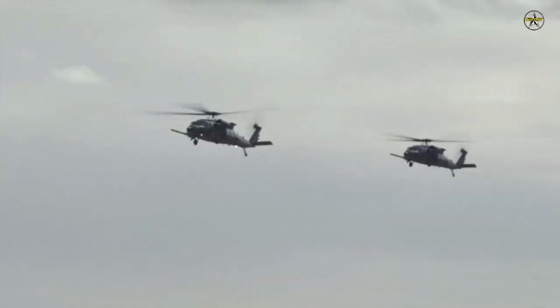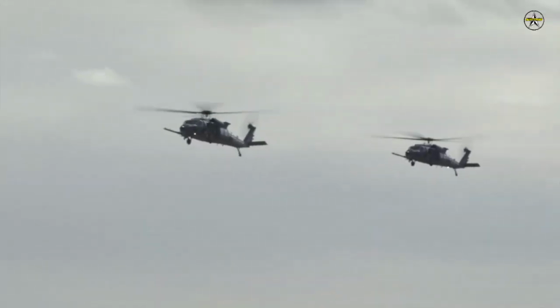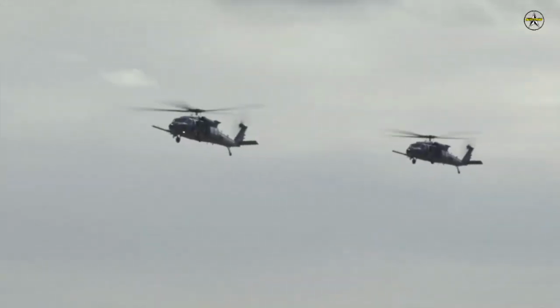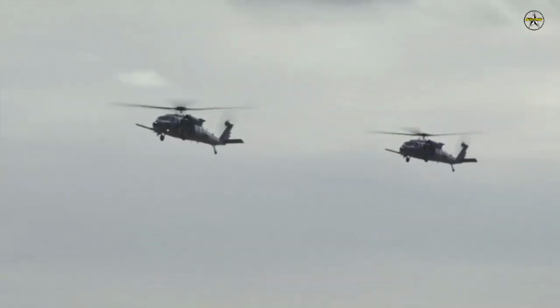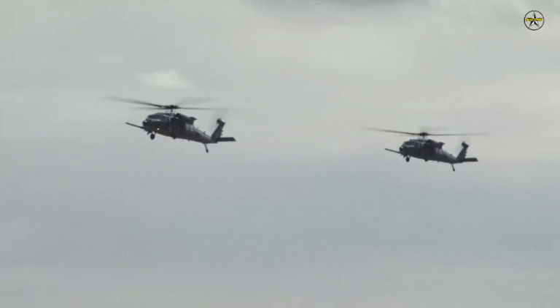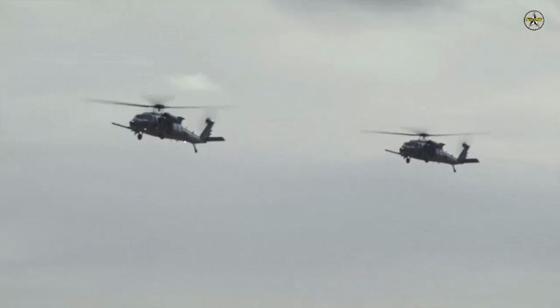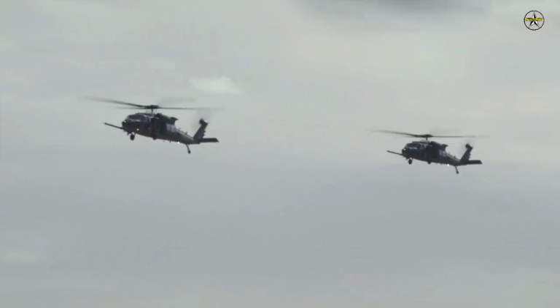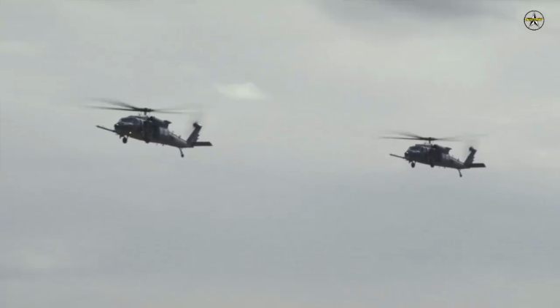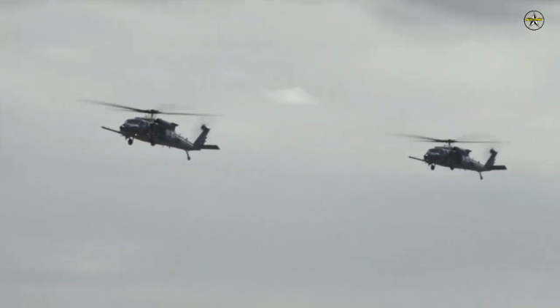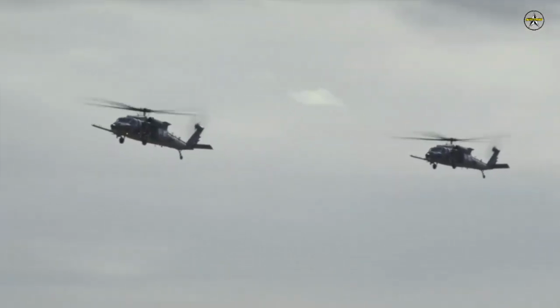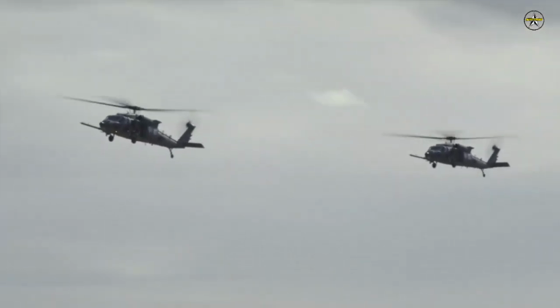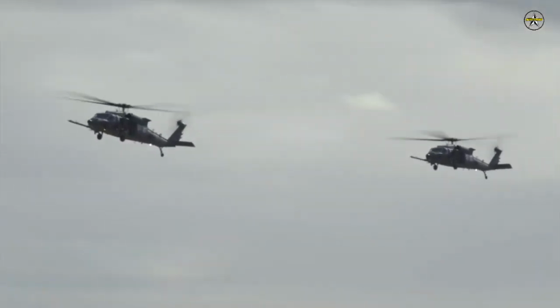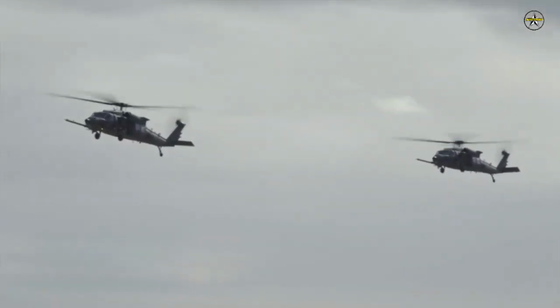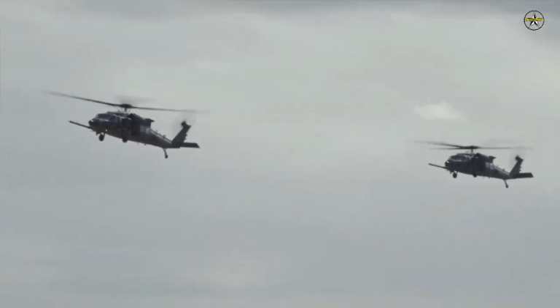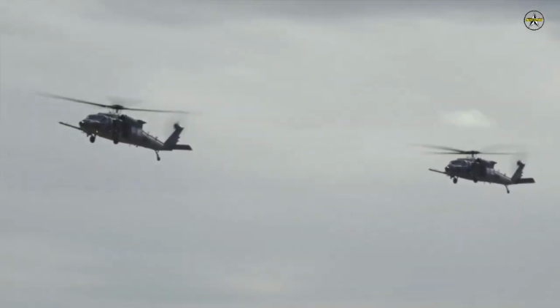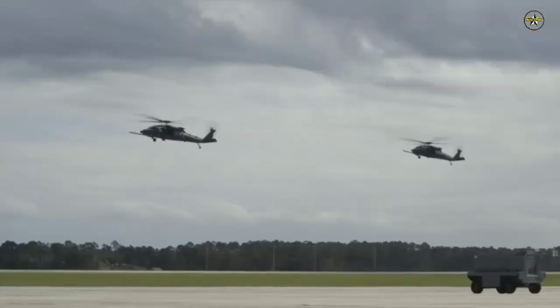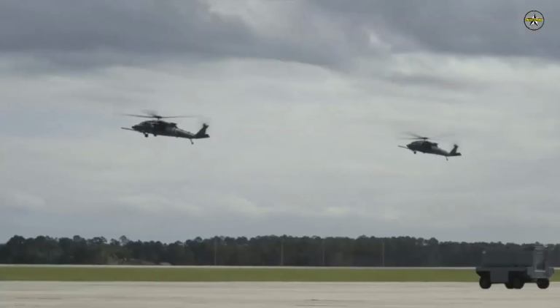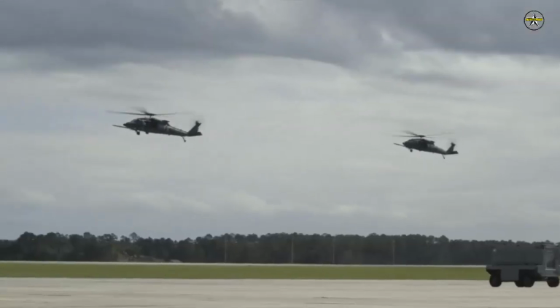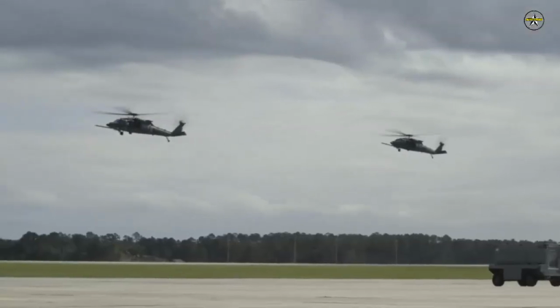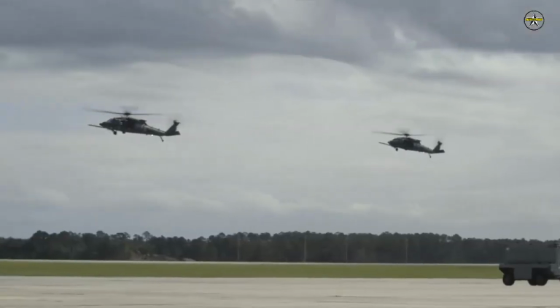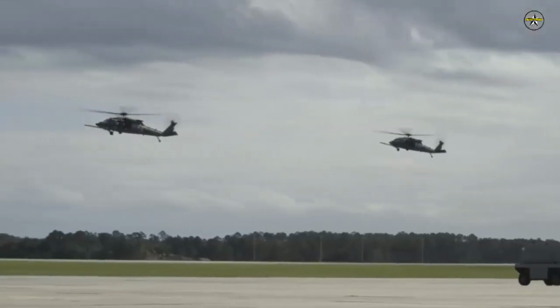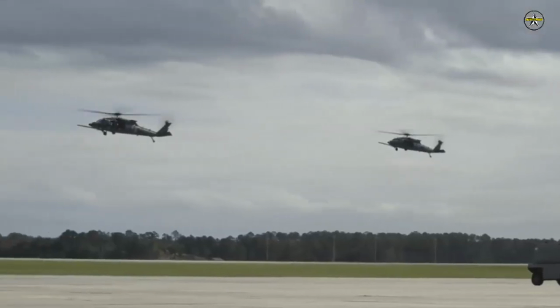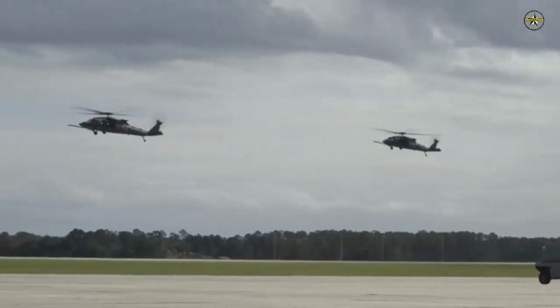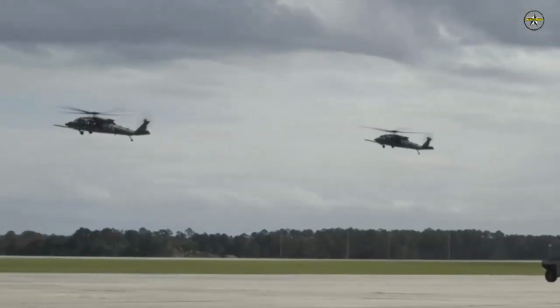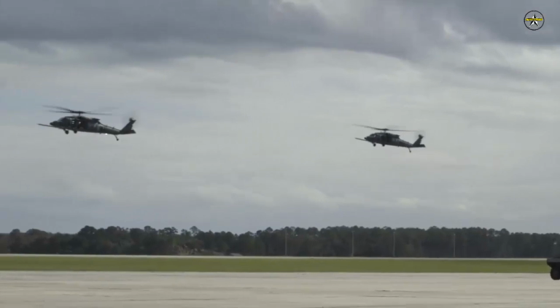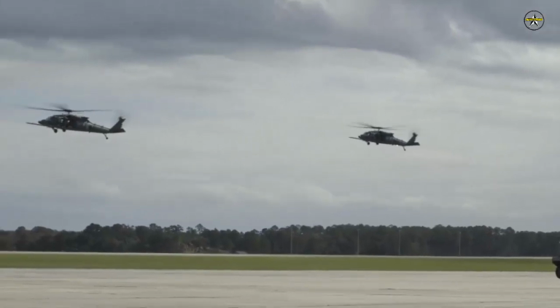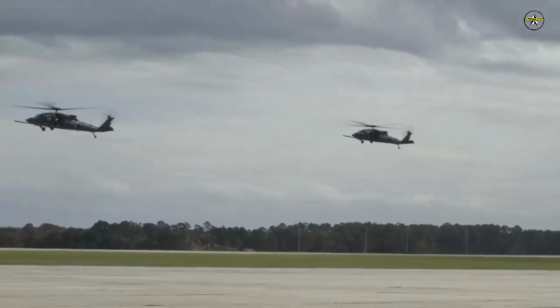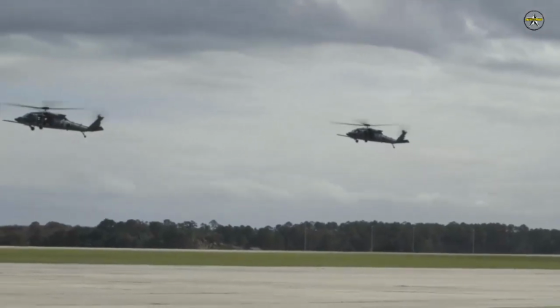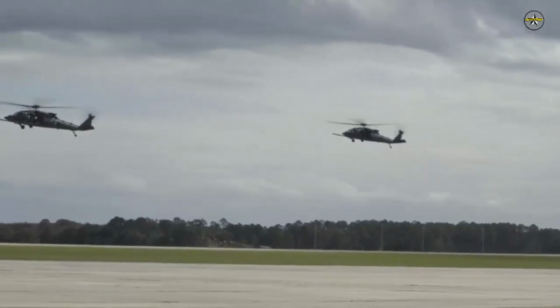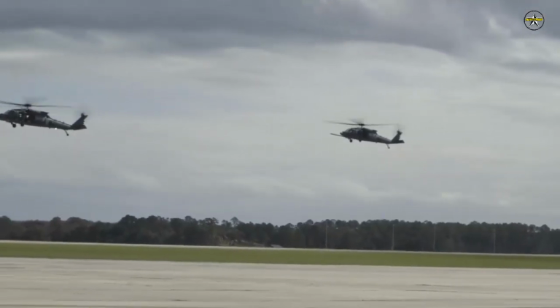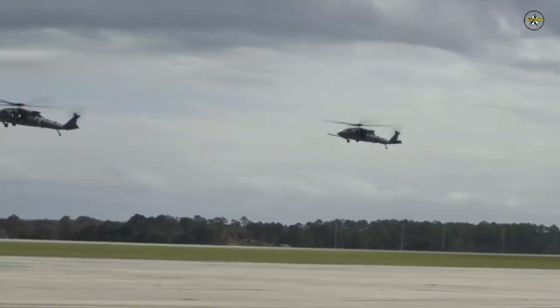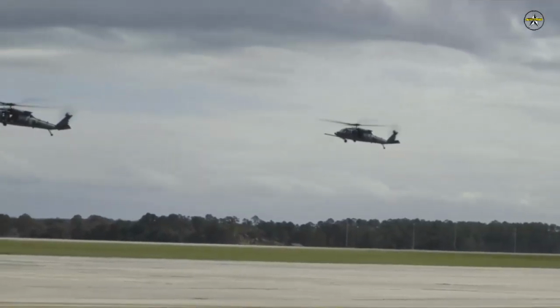The new aircraft, based on the Army's UH-60M helicopter, is modified to perform missions locating and rescuing downed pilots in hostile territory.